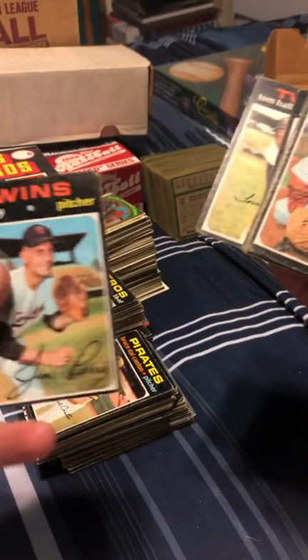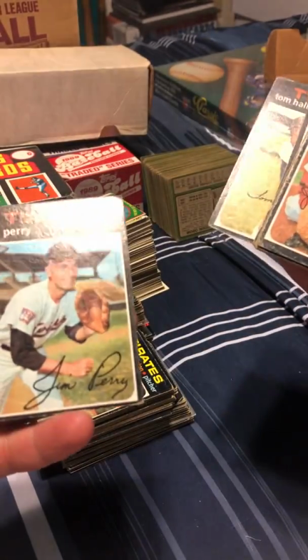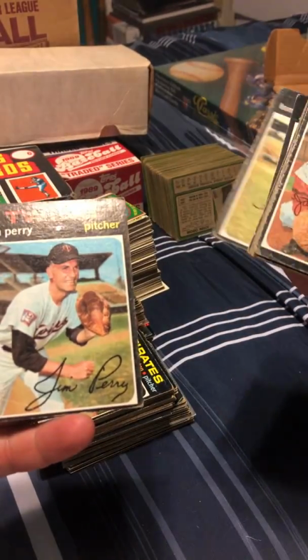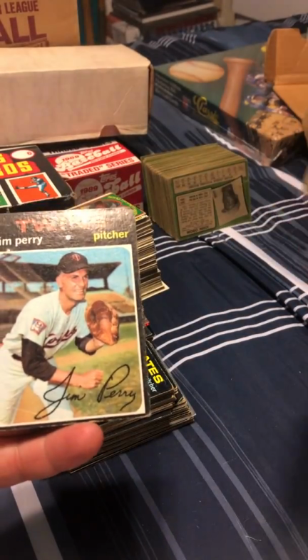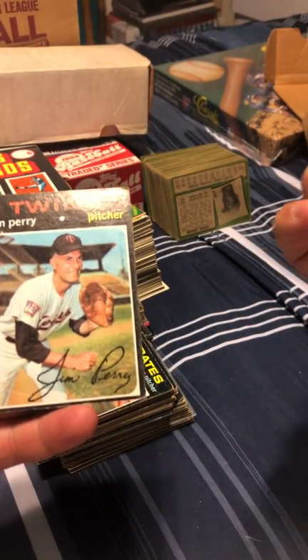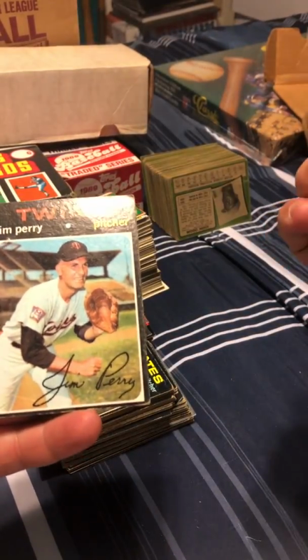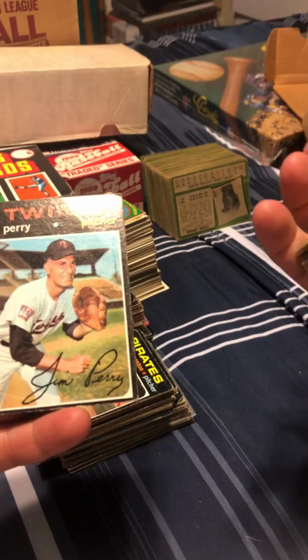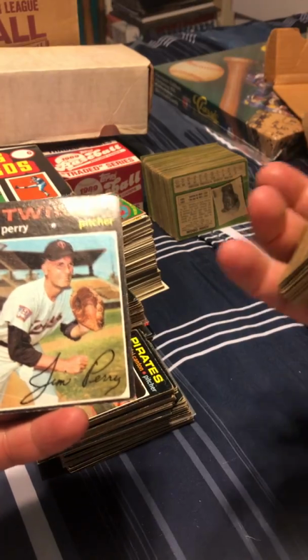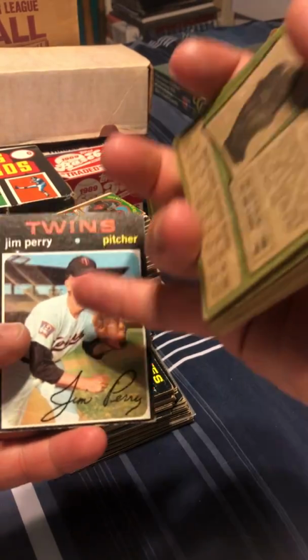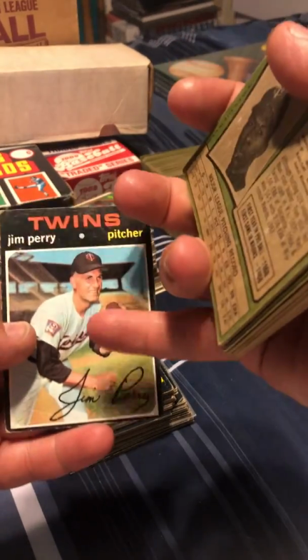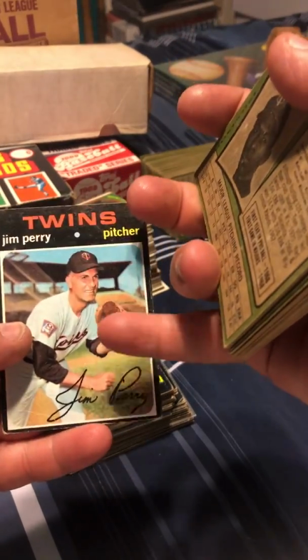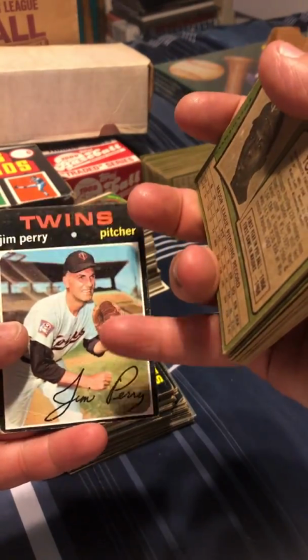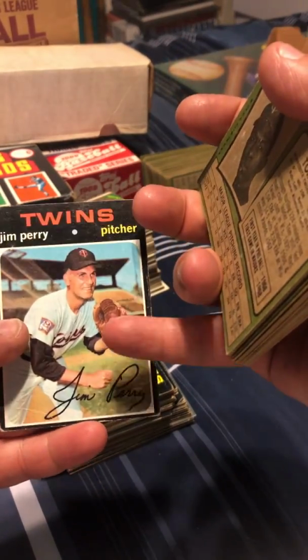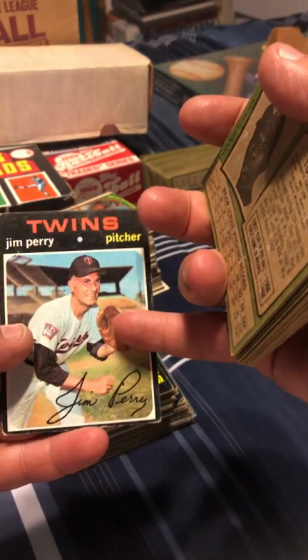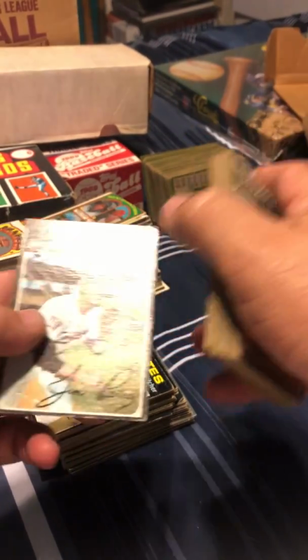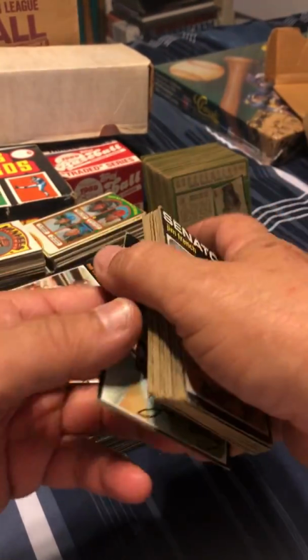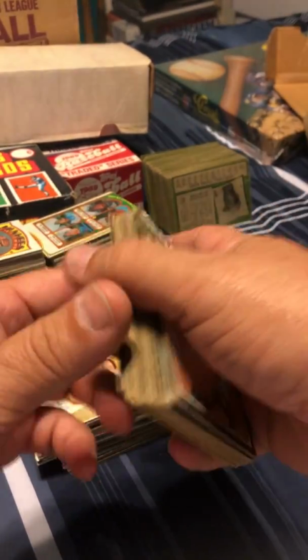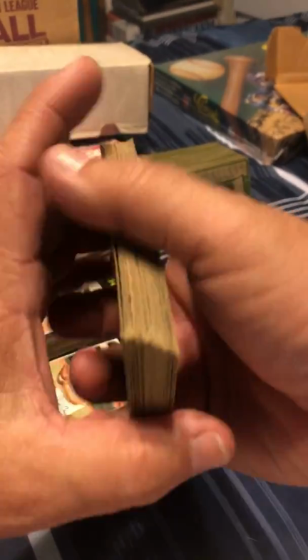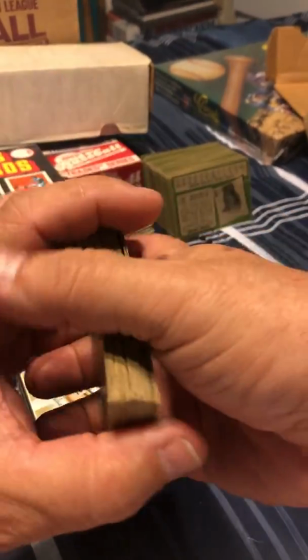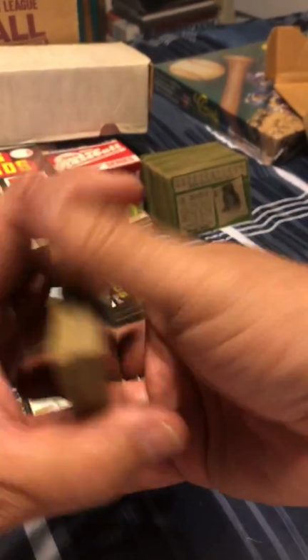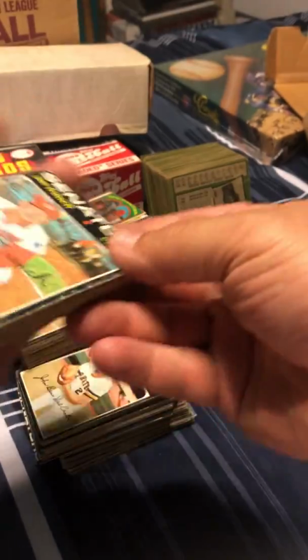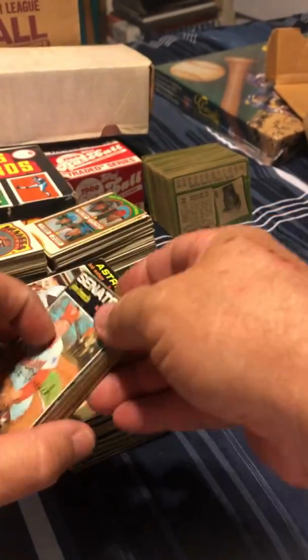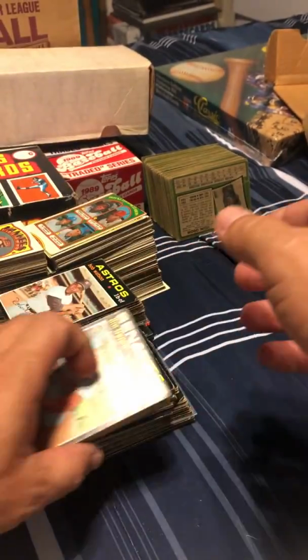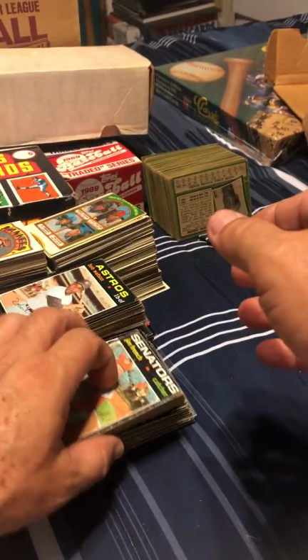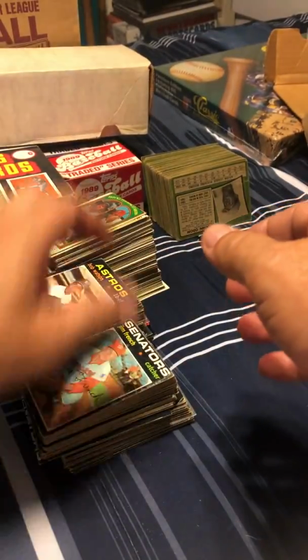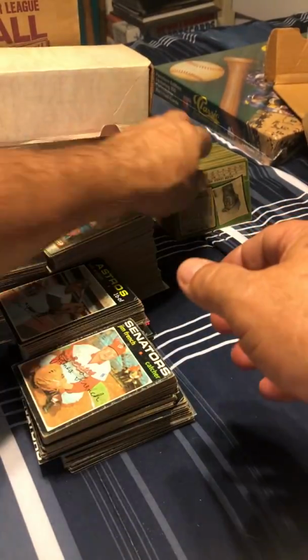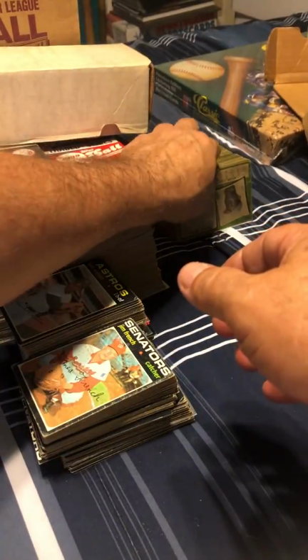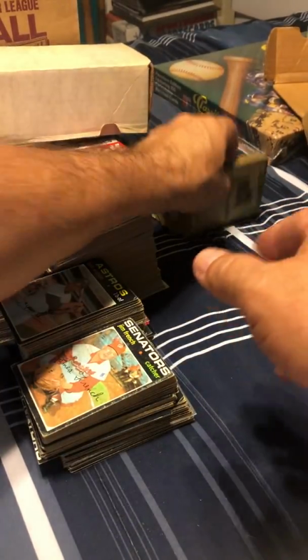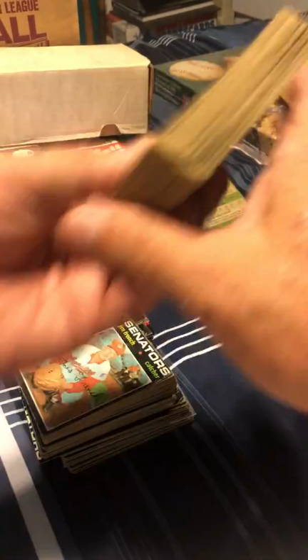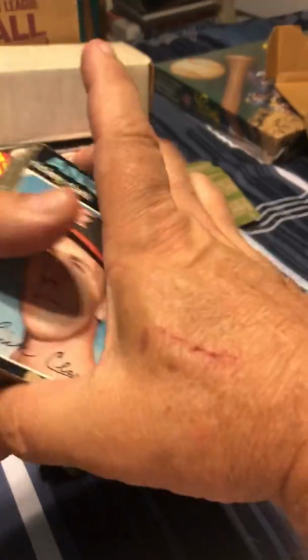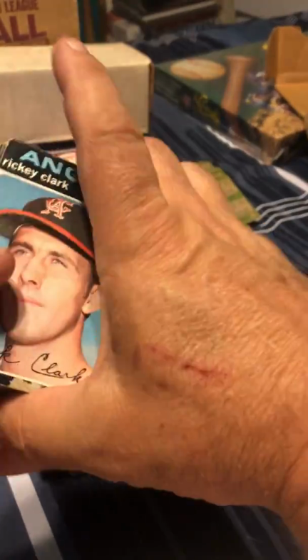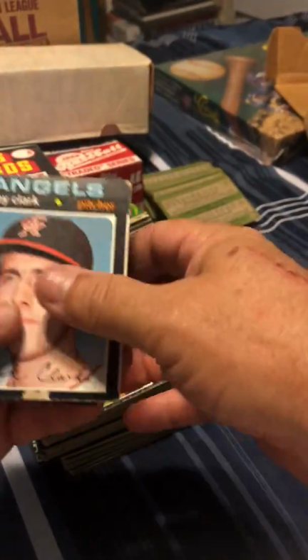Jim Perry — brother of Gaylord Perry, who by the way has a World Series ring, which I don't think Gaylord has one. But Gaylord is in the Hall of Fame by the sheer number of wins in his career.